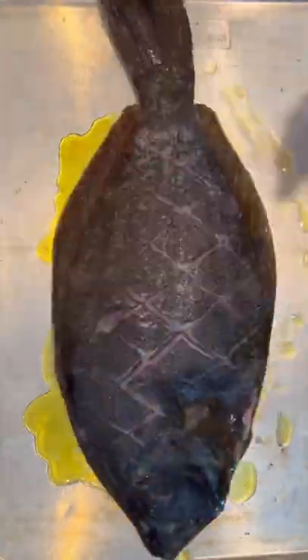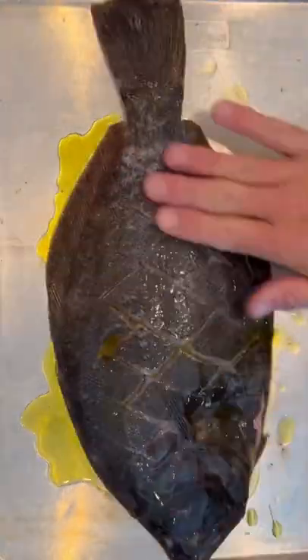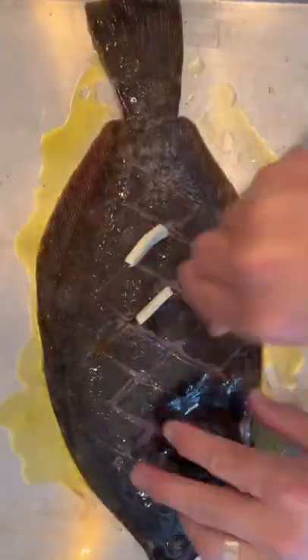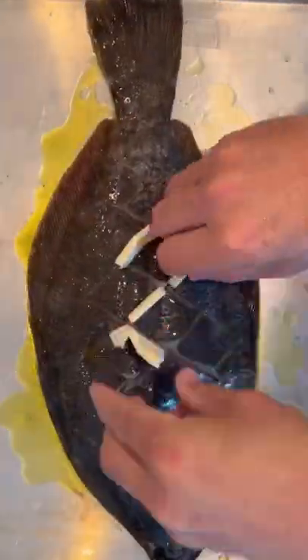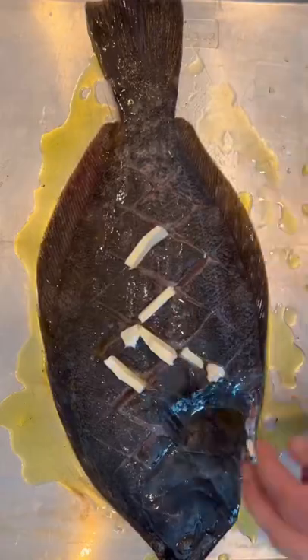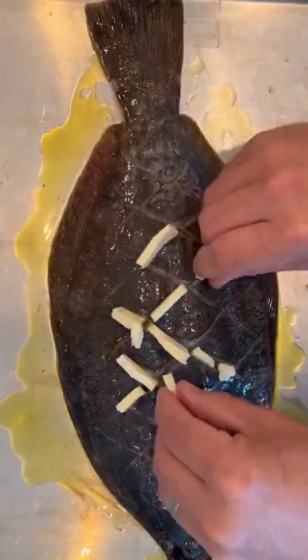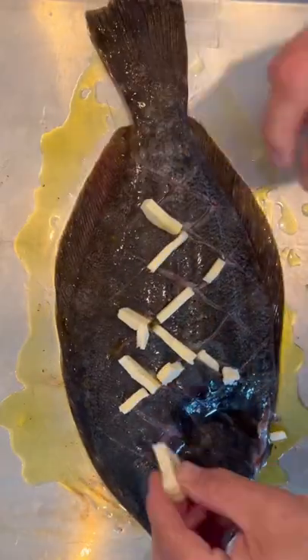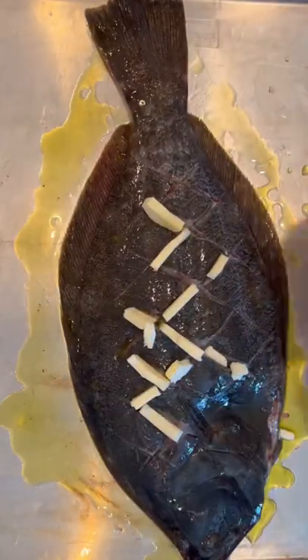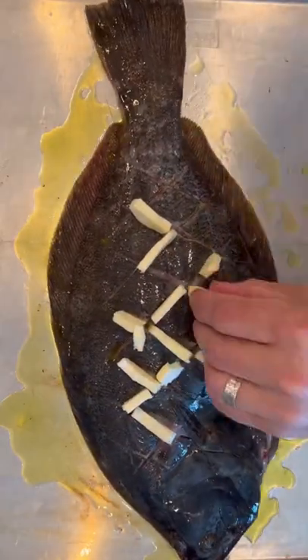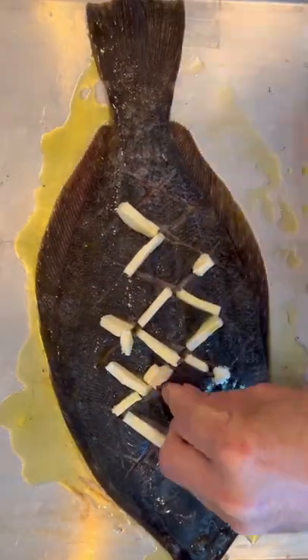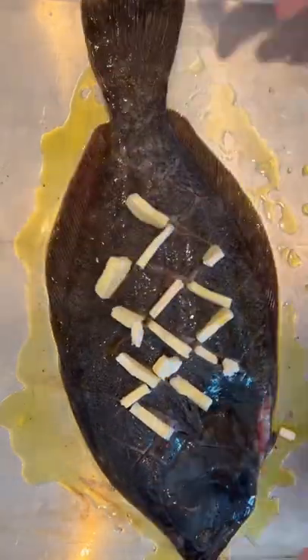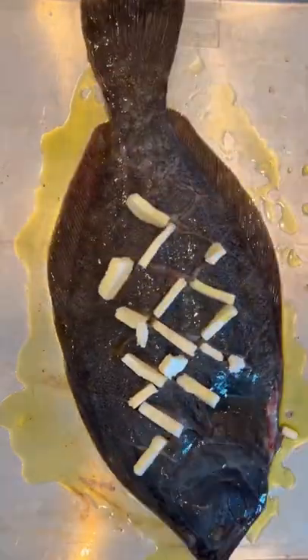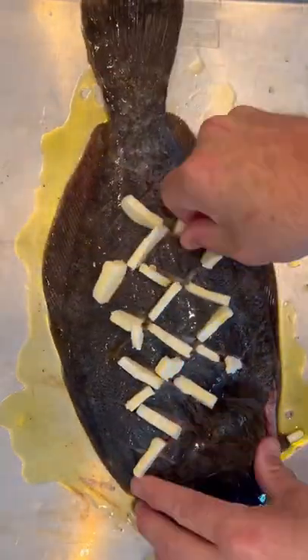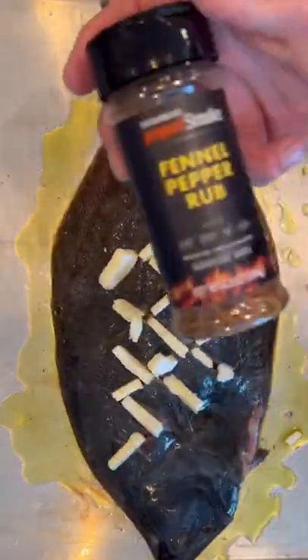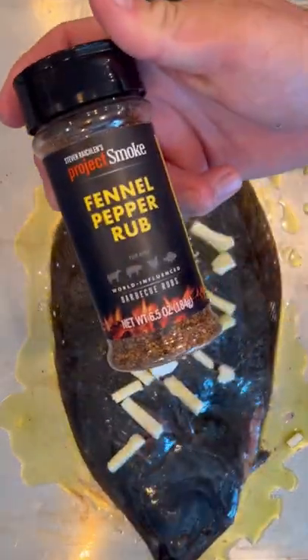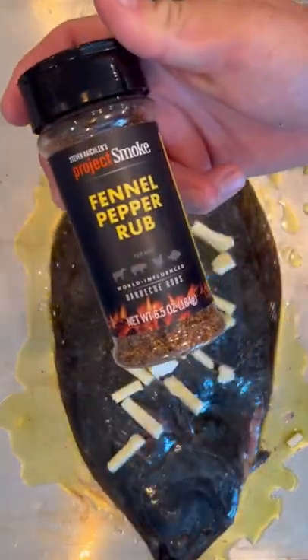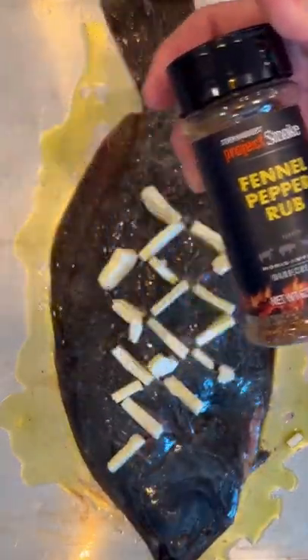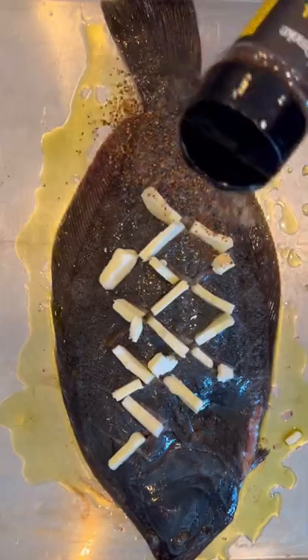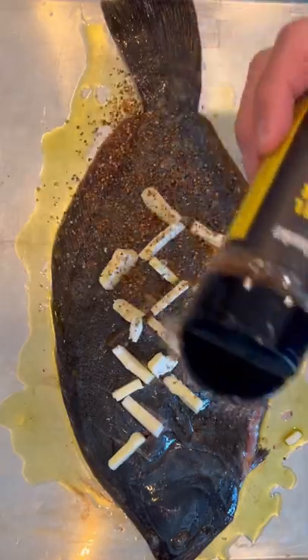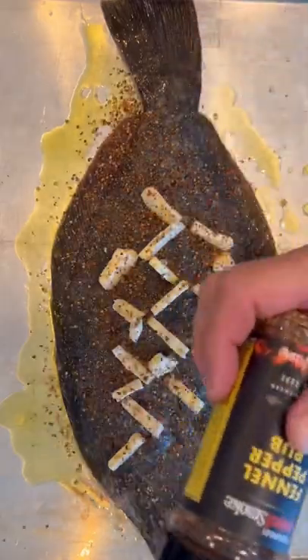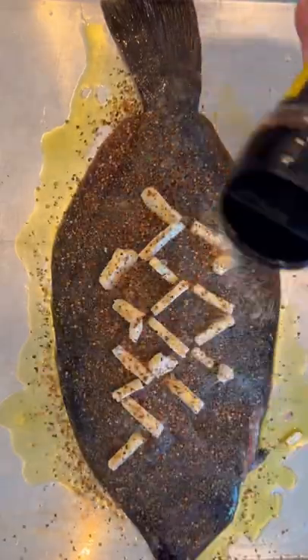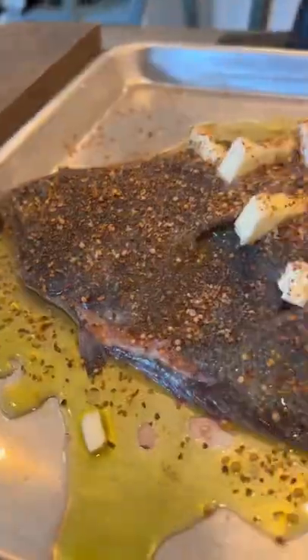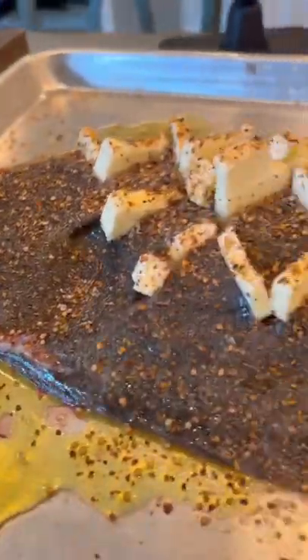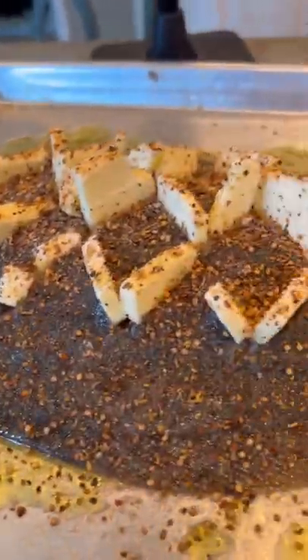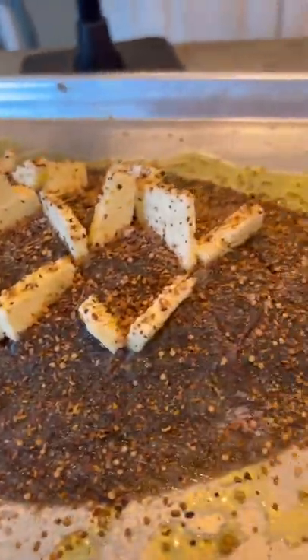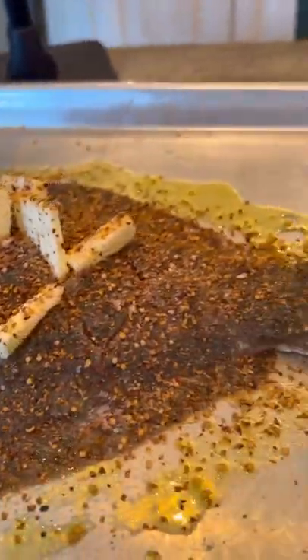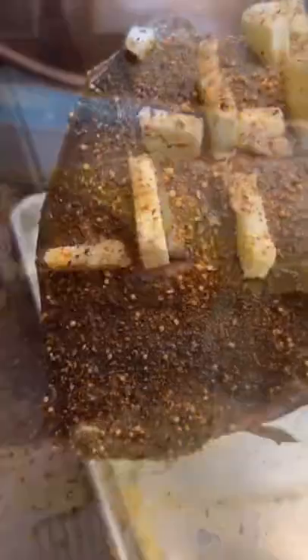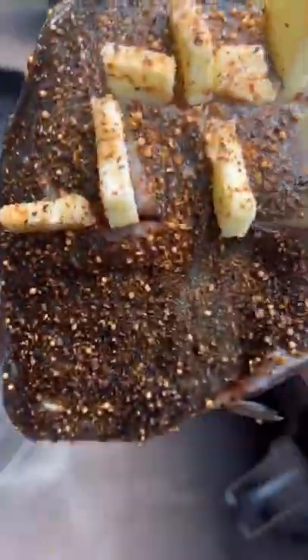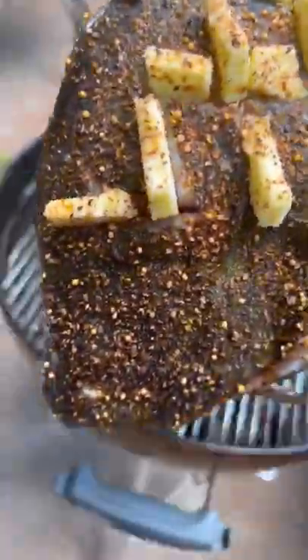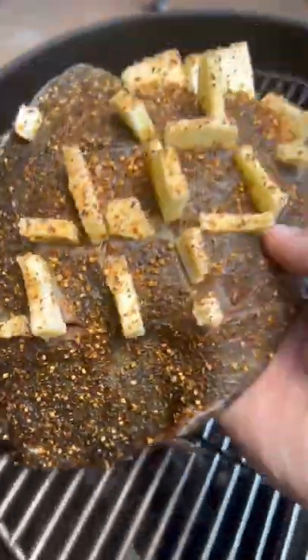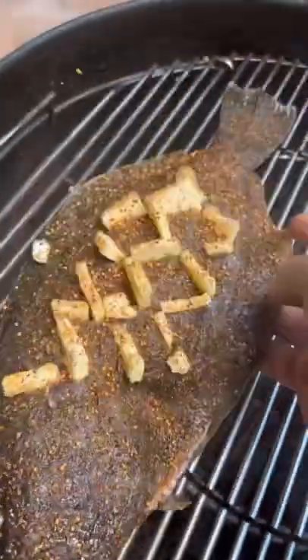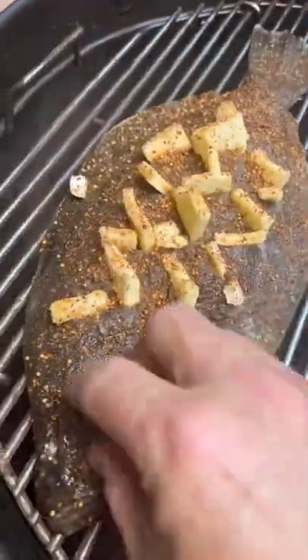A whole lot of olive oil, because the last thing you want is for this fish to stick to the grill. We're going to hit all those slits with pads of butter — that's going to sink into the meat, keep it real moist. Hitting it with a fennel pepper rub and then we're ready to hit the grill.